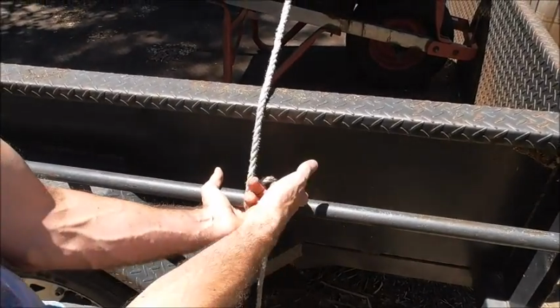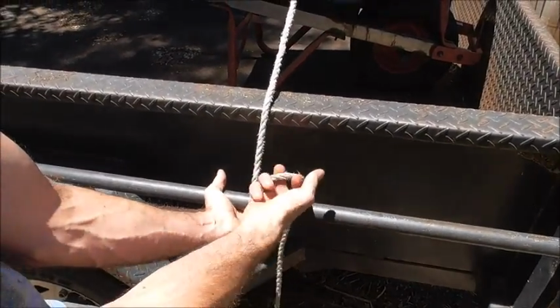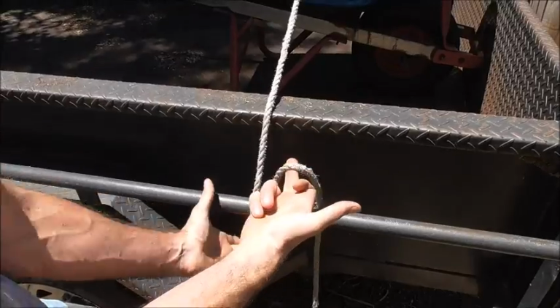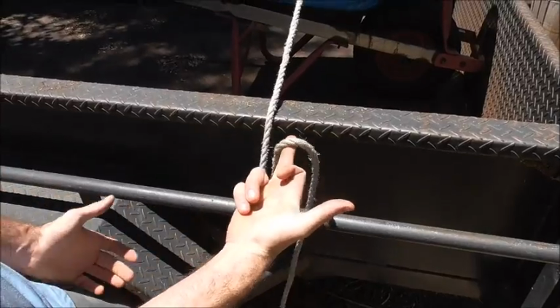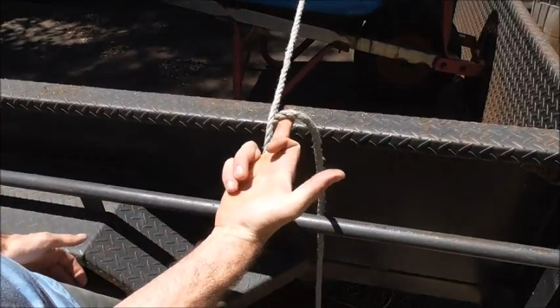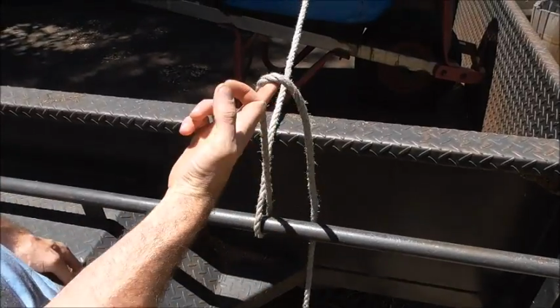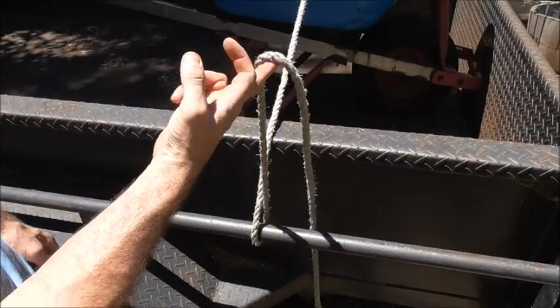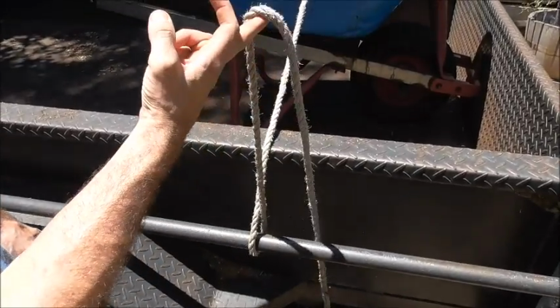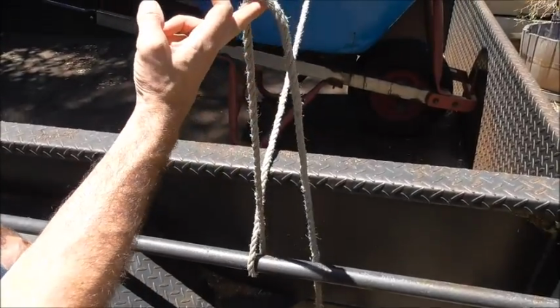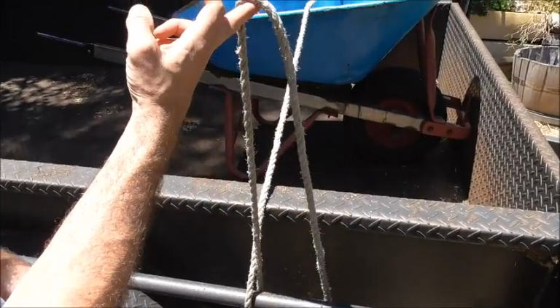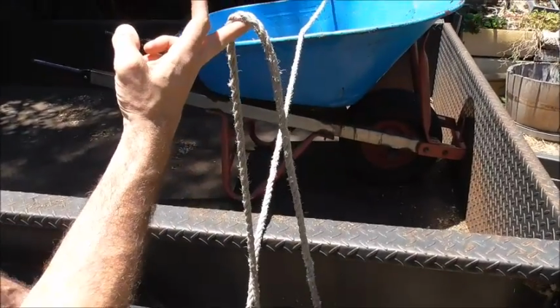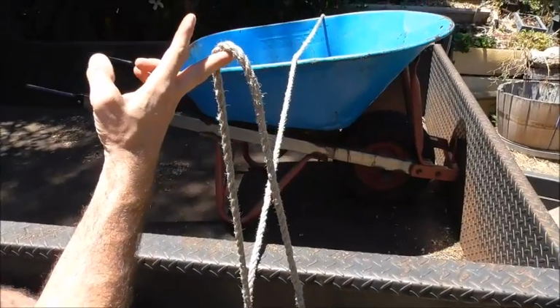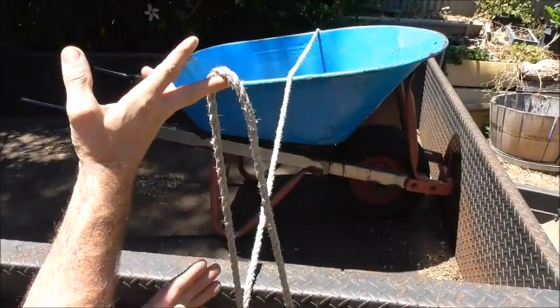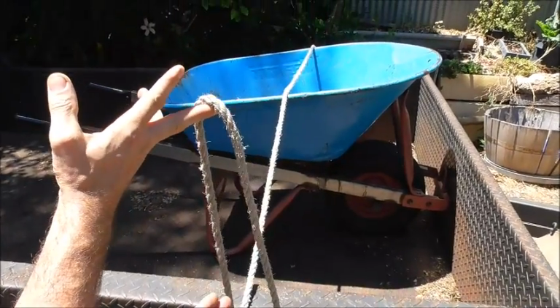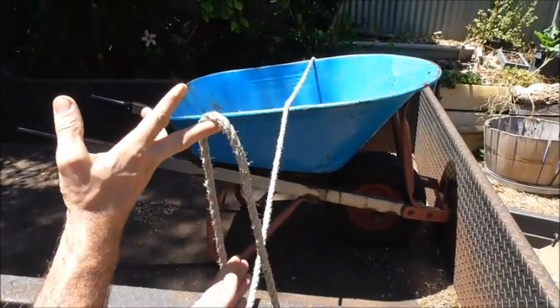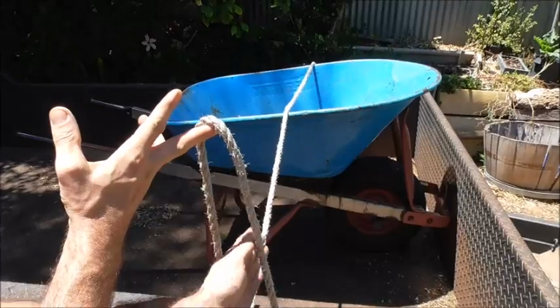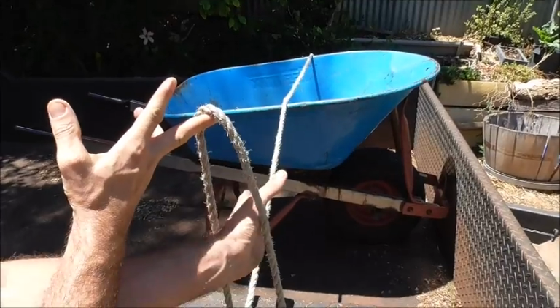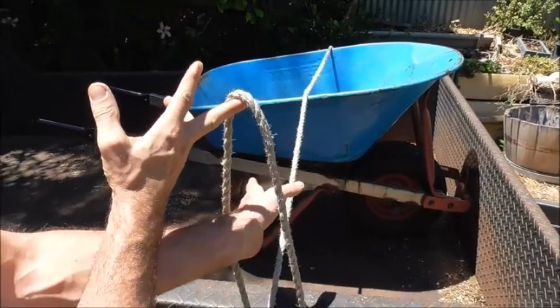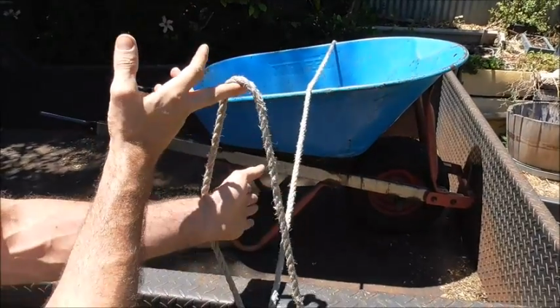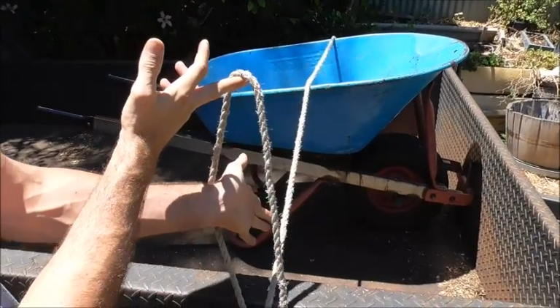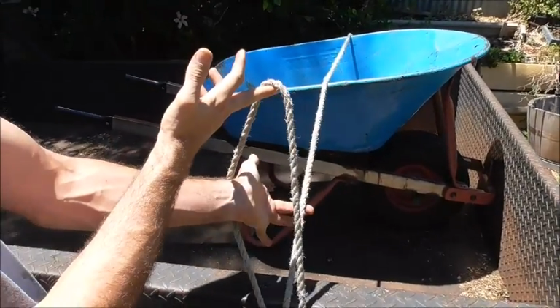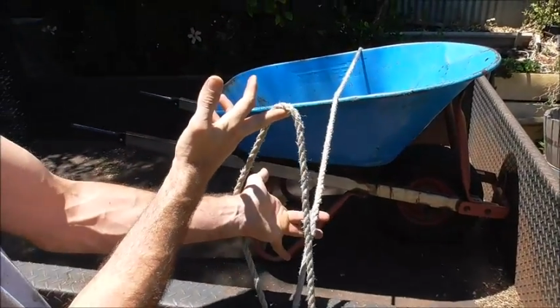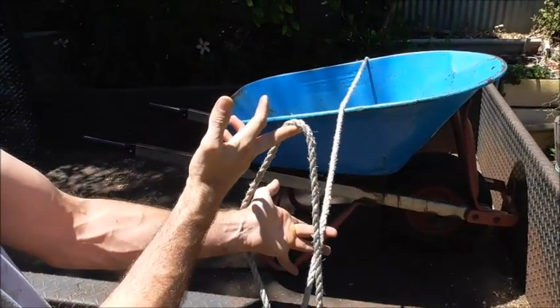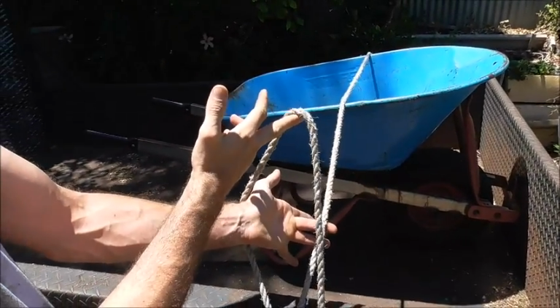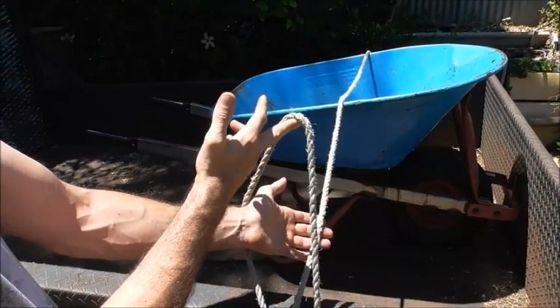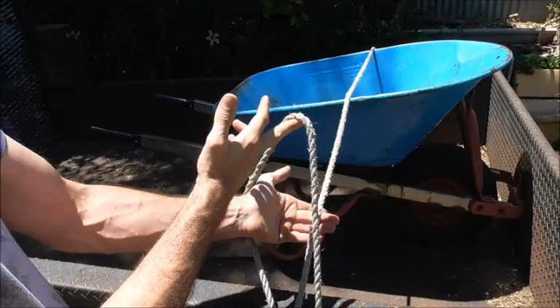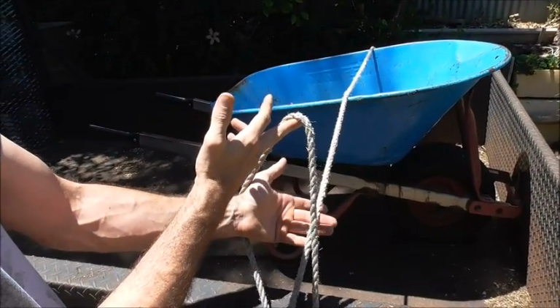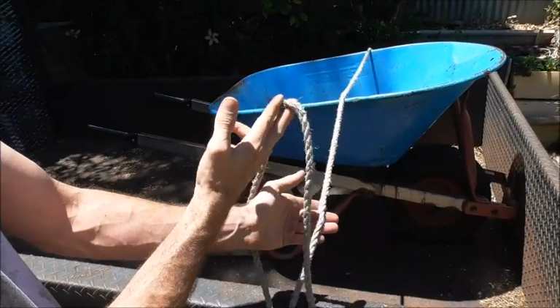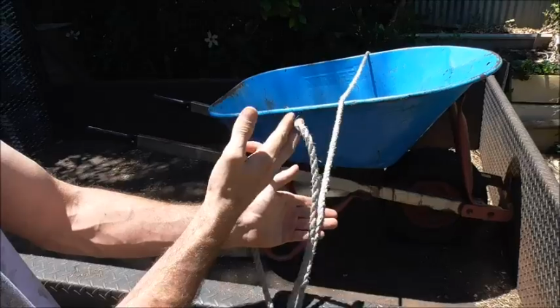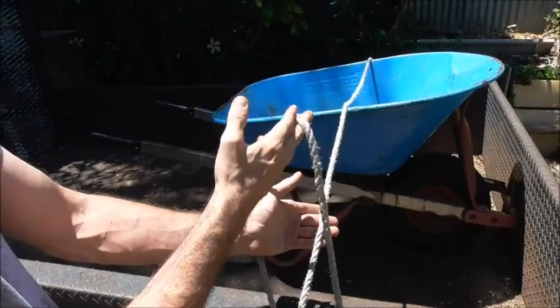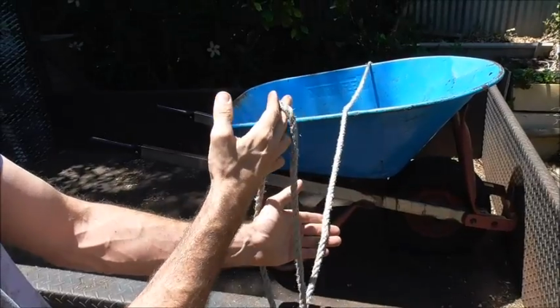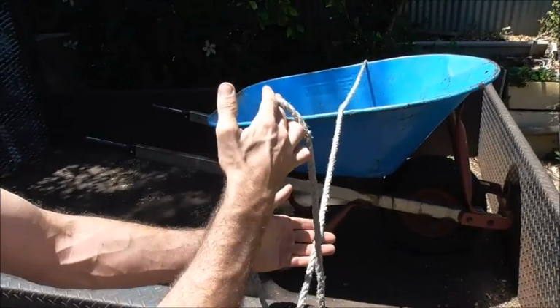Pull up a bight, then stick your left arm through that bight and grab the rope that's behind it, pull this through, and then drop this top bight.